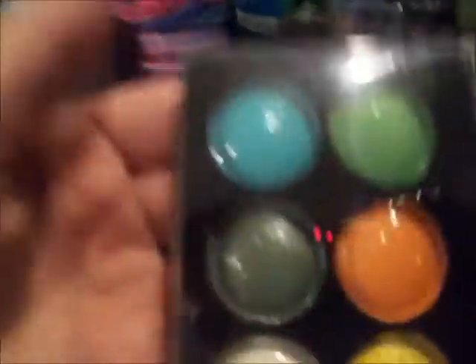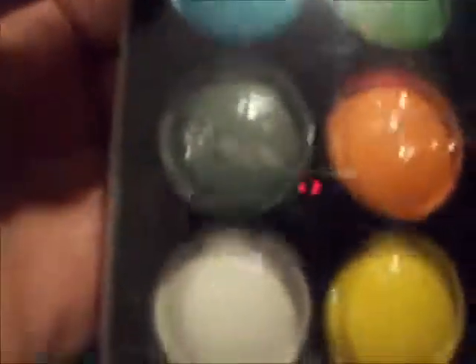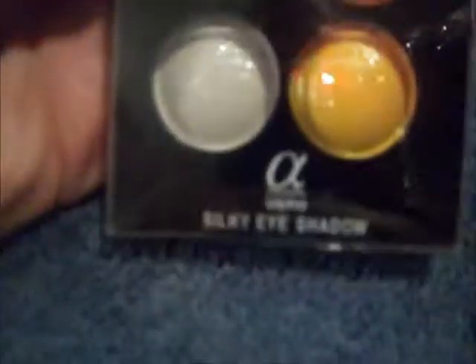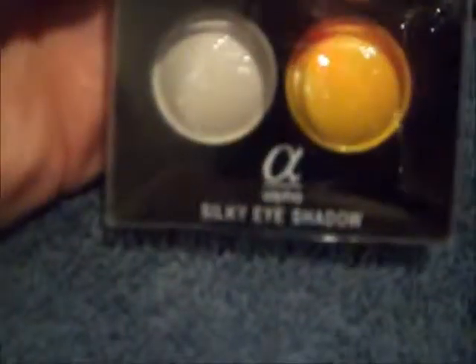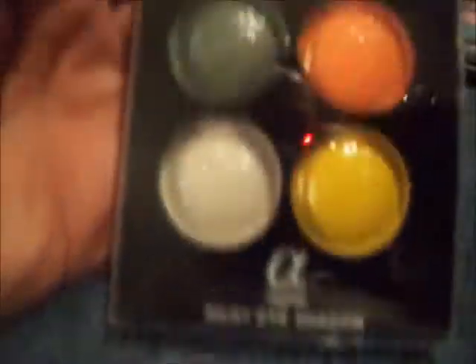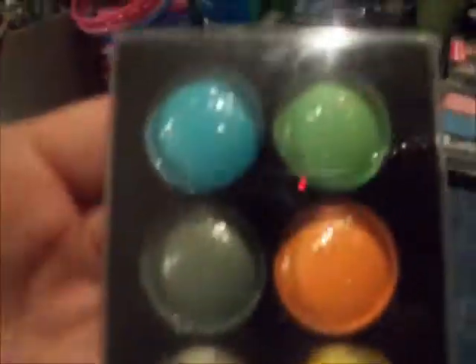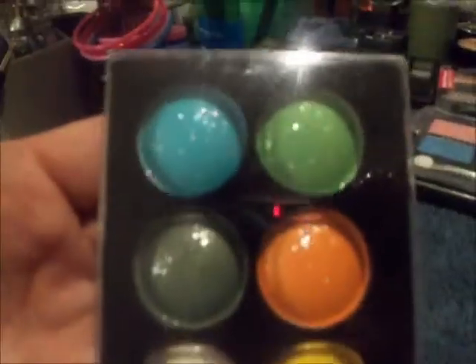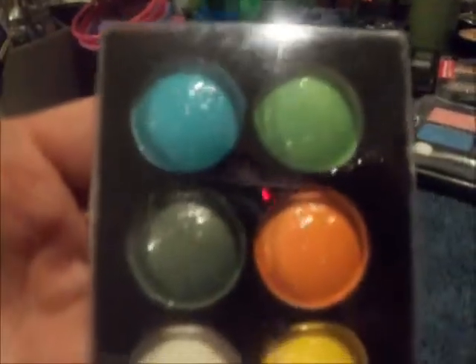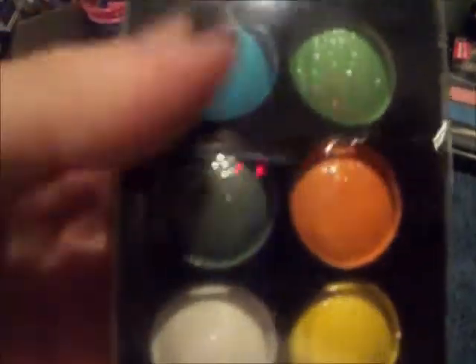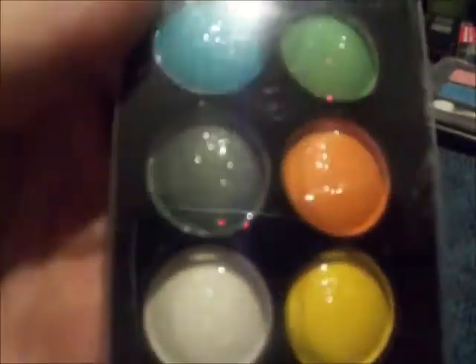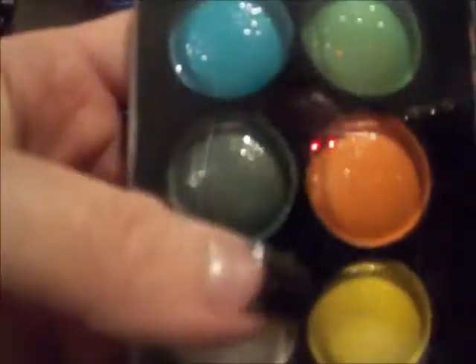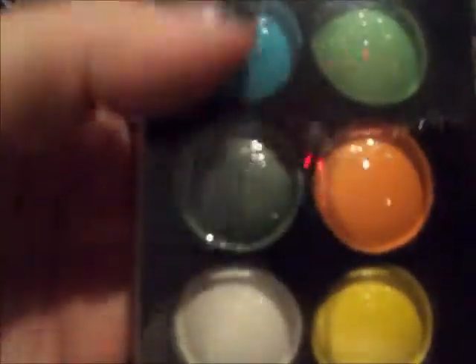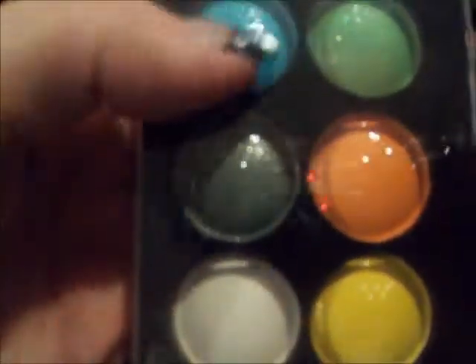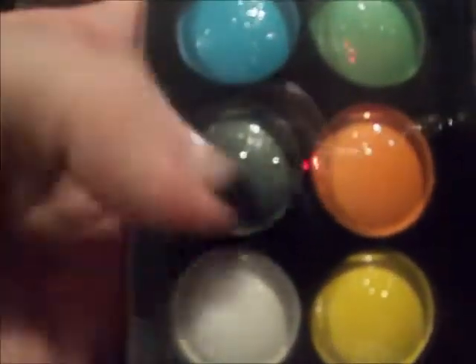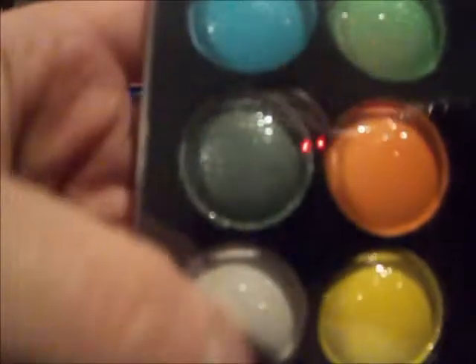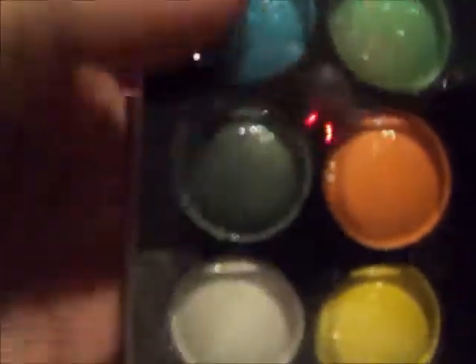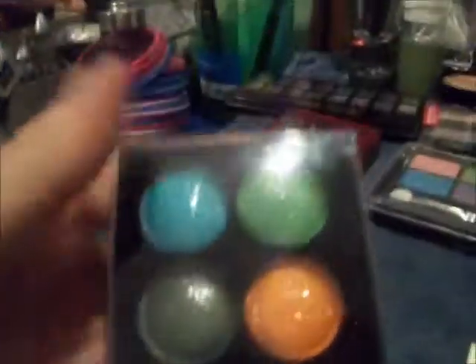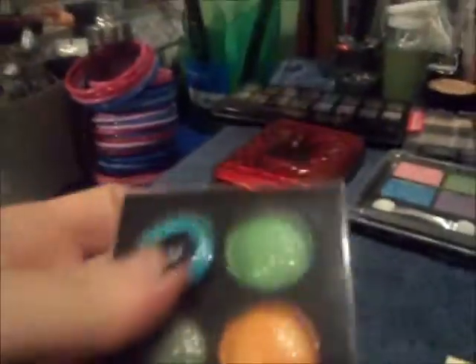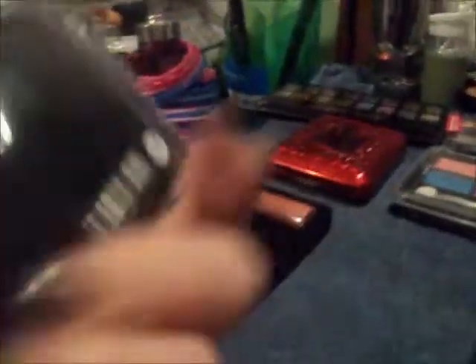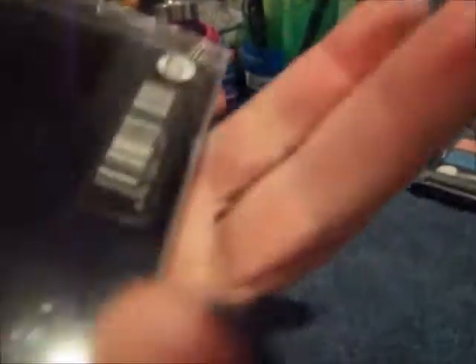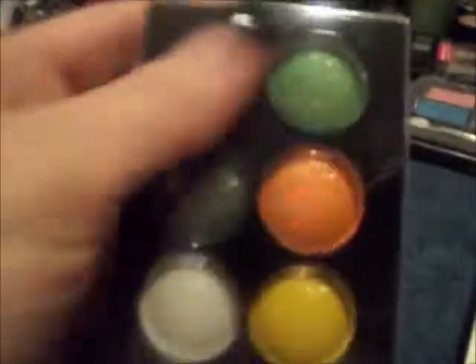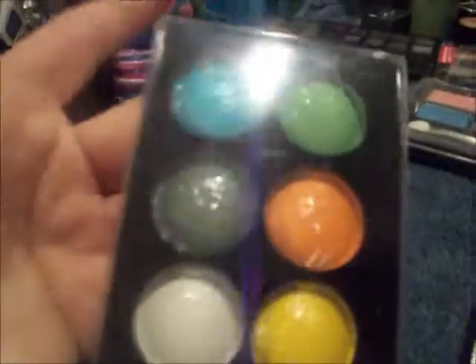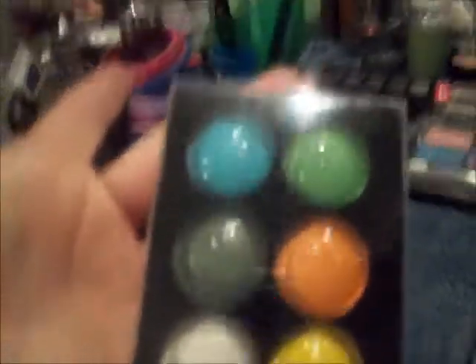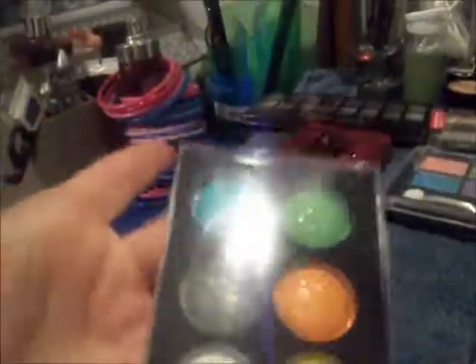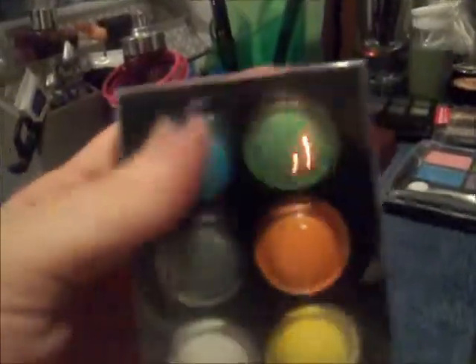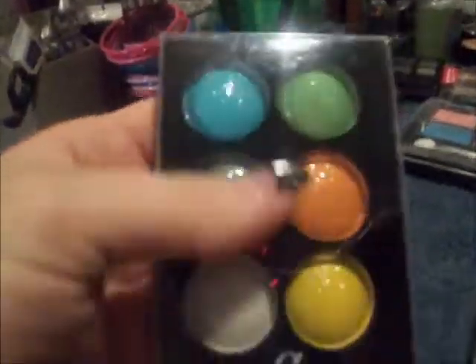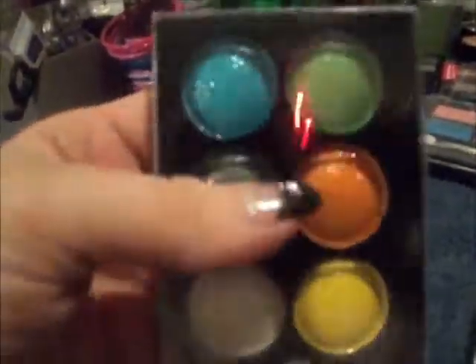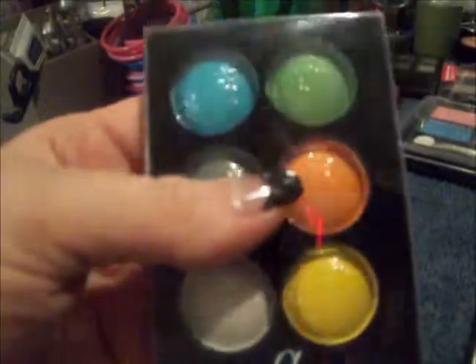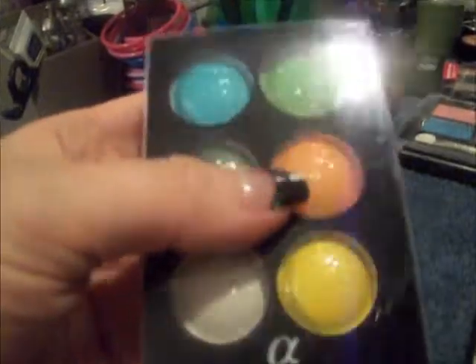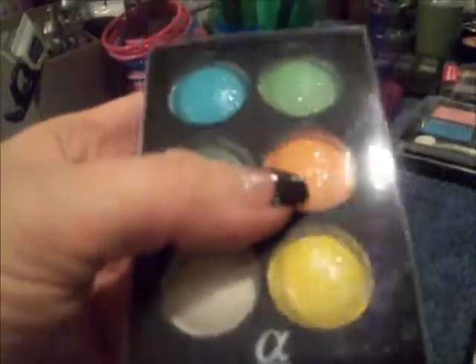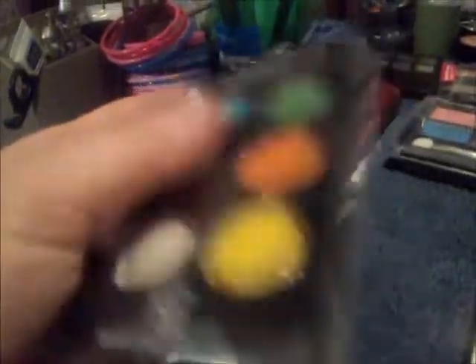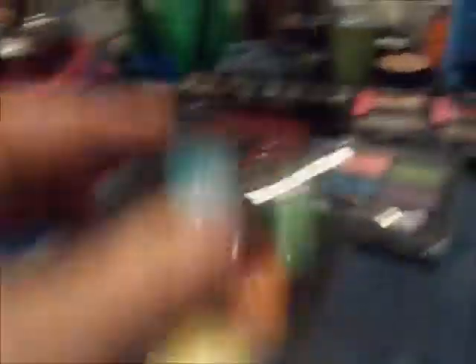This is silky eyeshadow. It's an Alpha product and I got this on eBay as well for I think $5.95. I'm not sure how well it works — I haven't opened it yet, so I don't know how pigmented they are, but they sure are pretty. Look at the glitter in every single one.